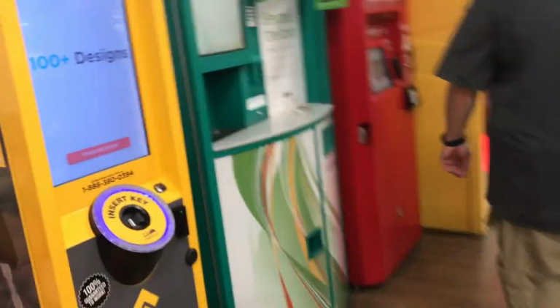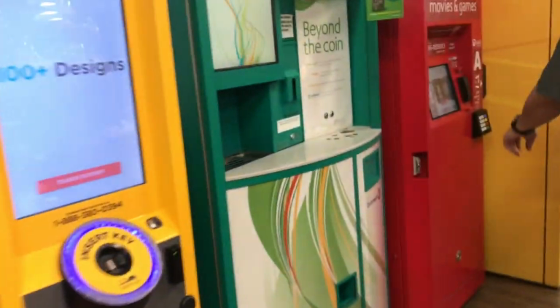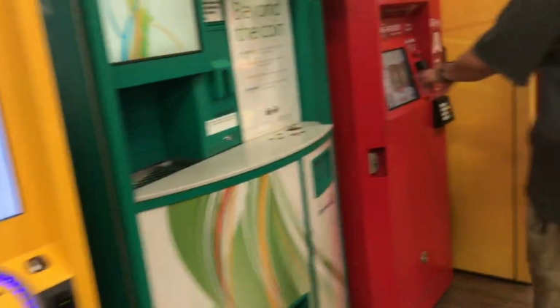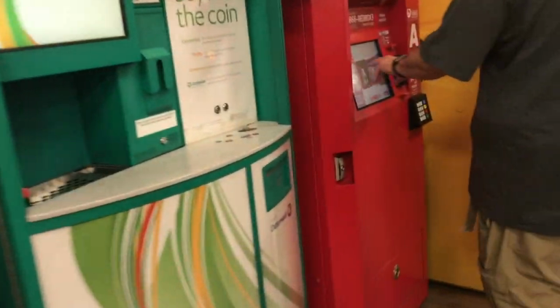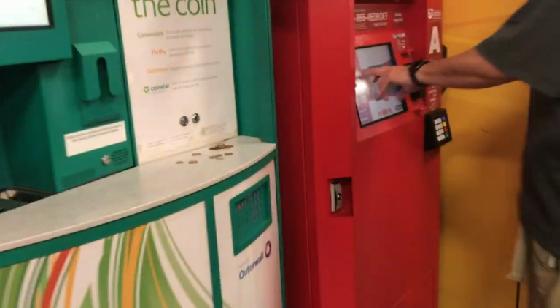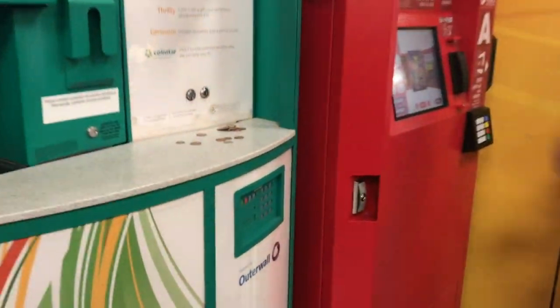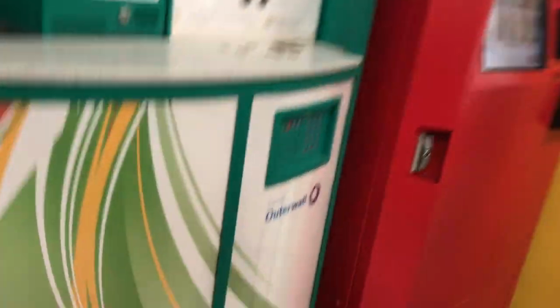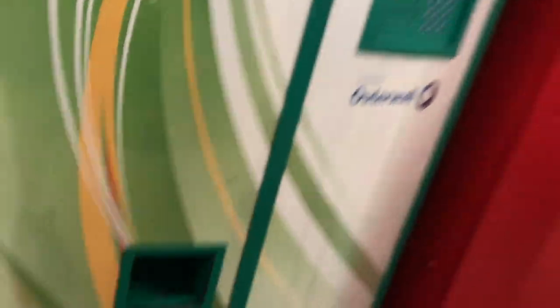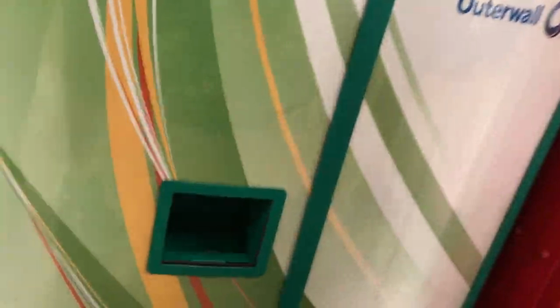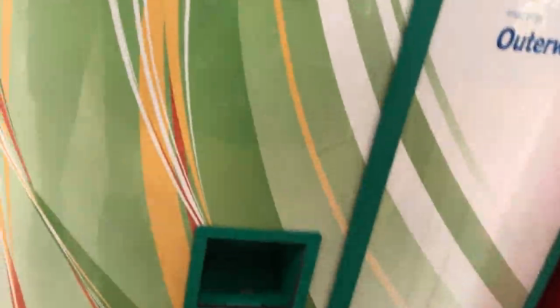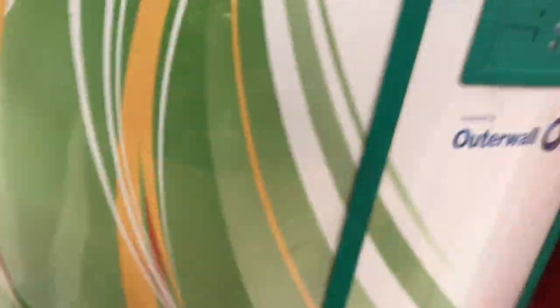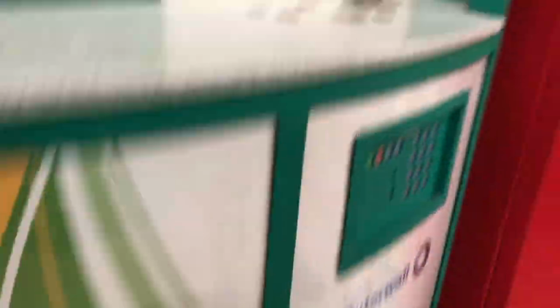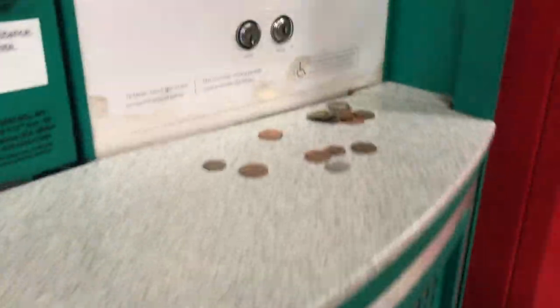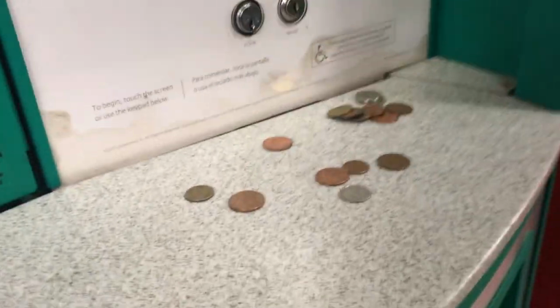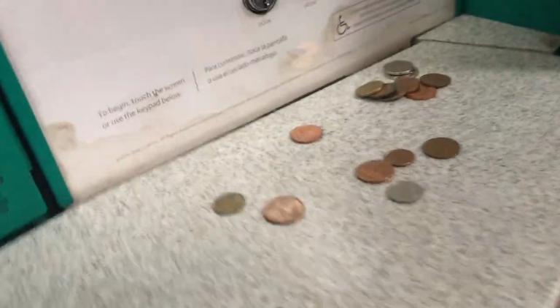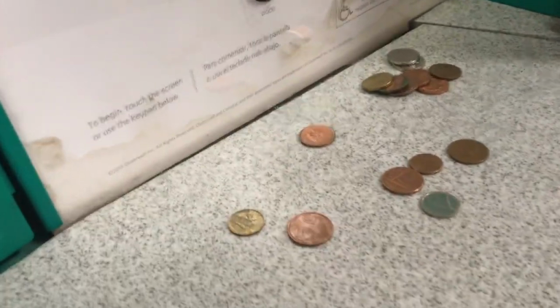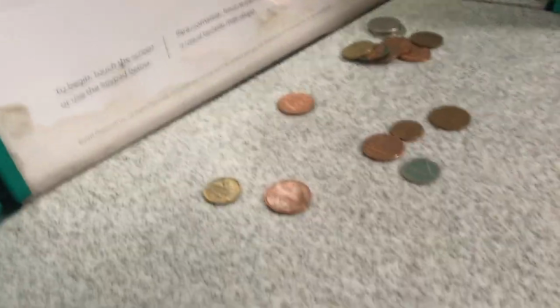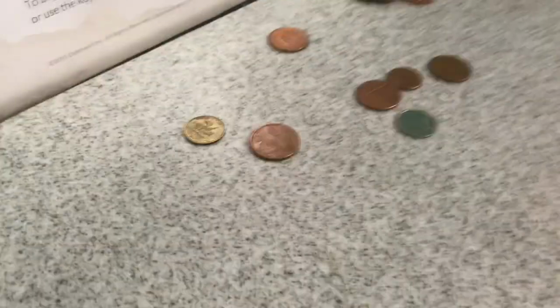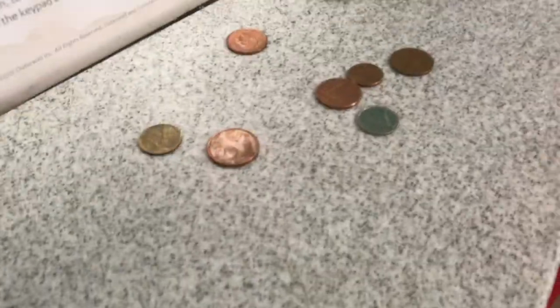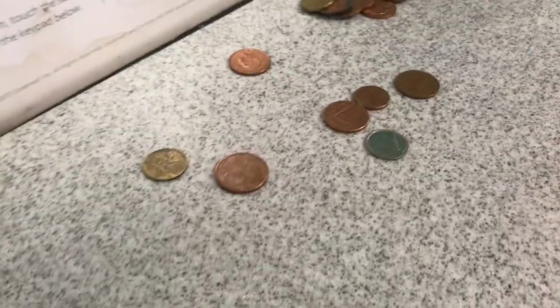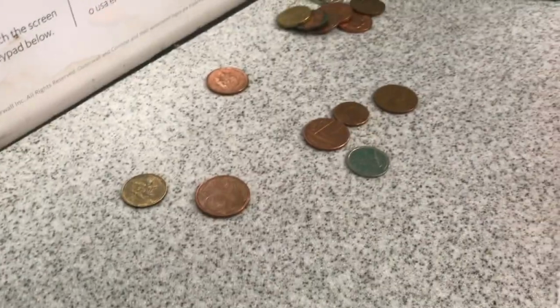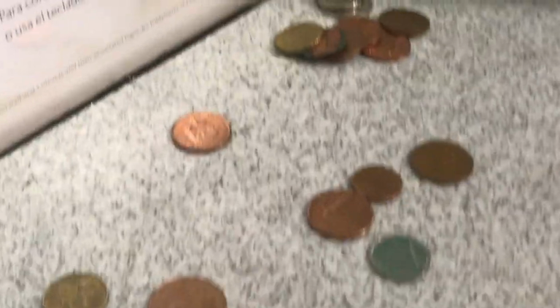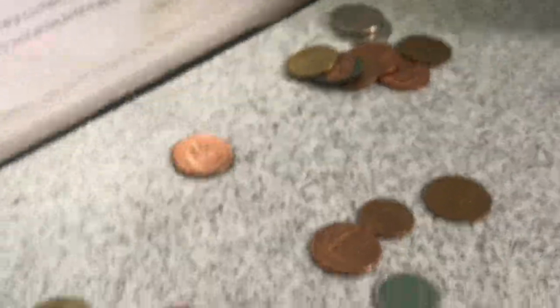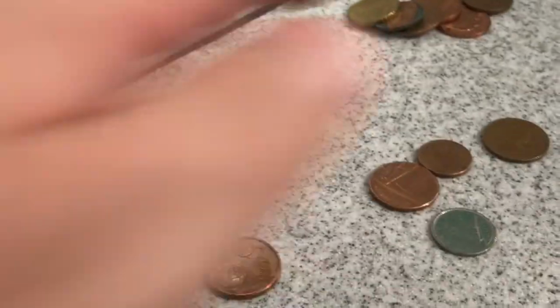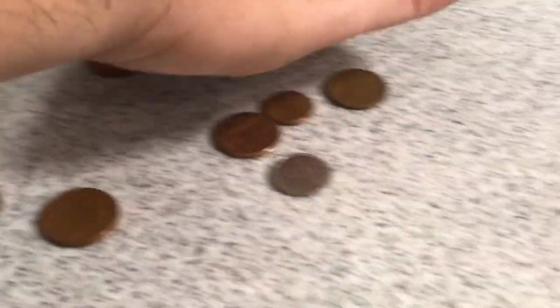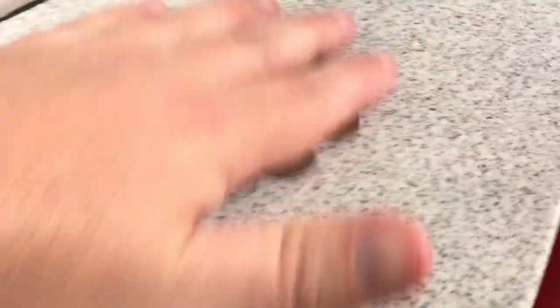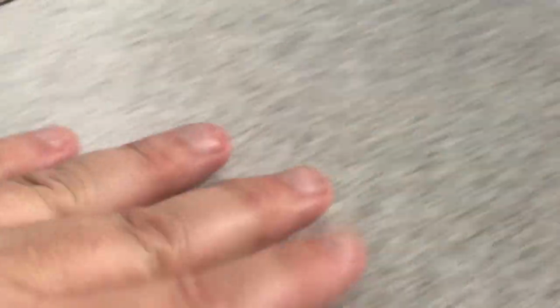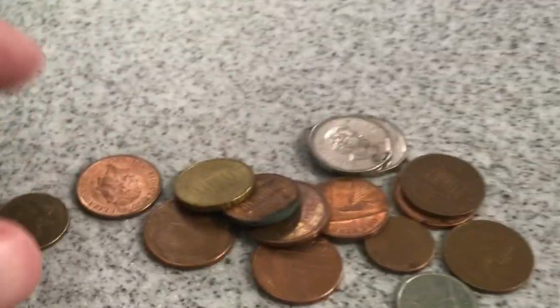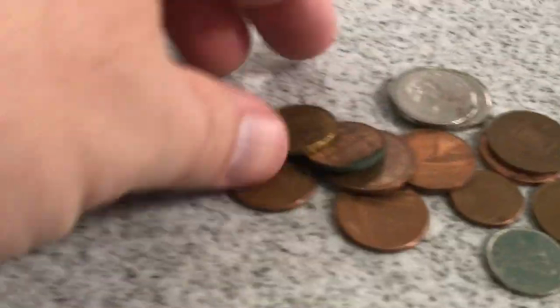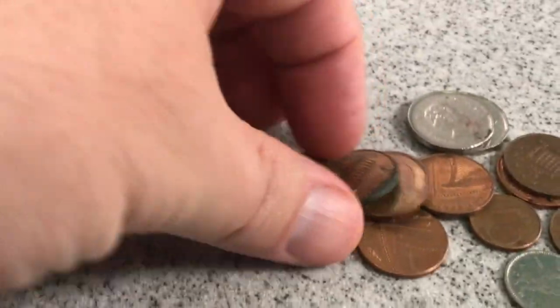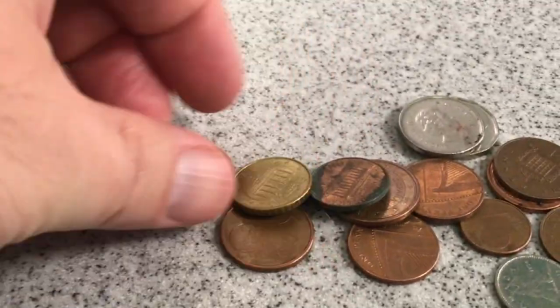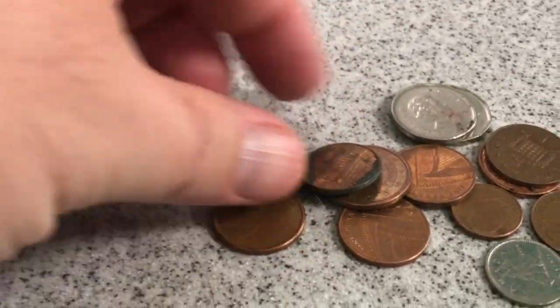Look at that, dude. I know it's land — there might be something down there. Look at all that, guys. Holy cow, that is all foreign coins right there.